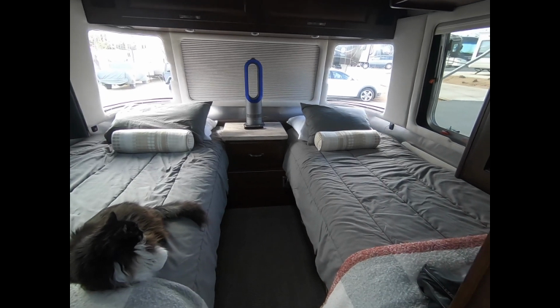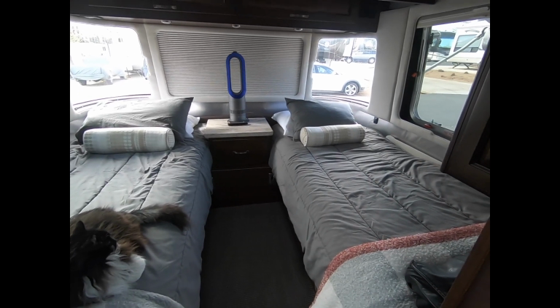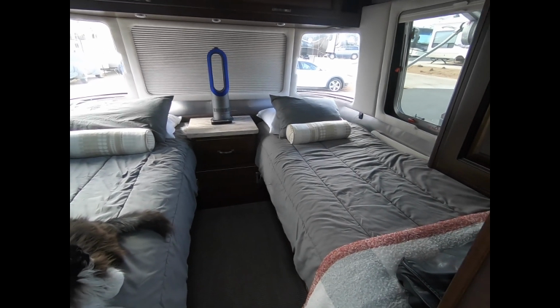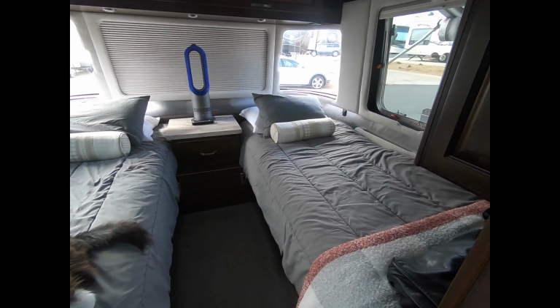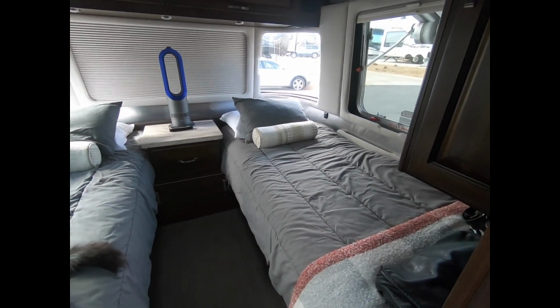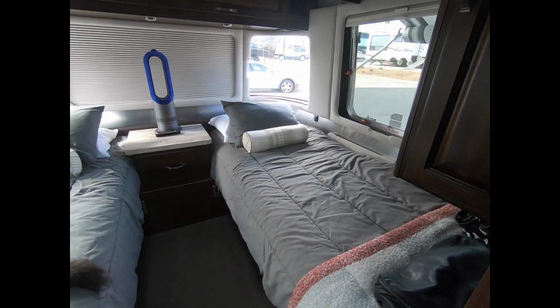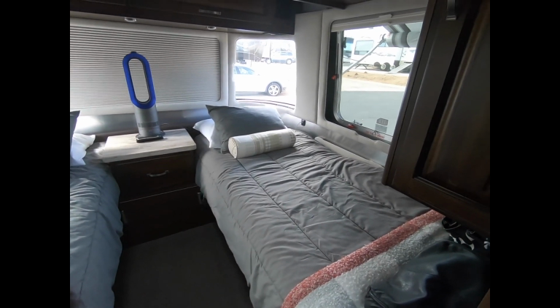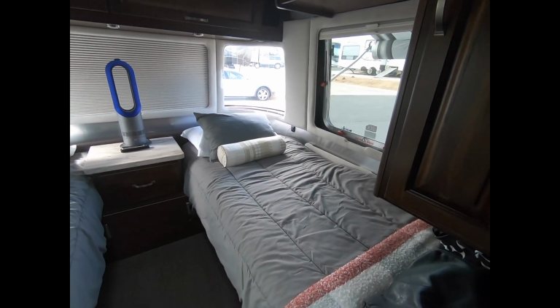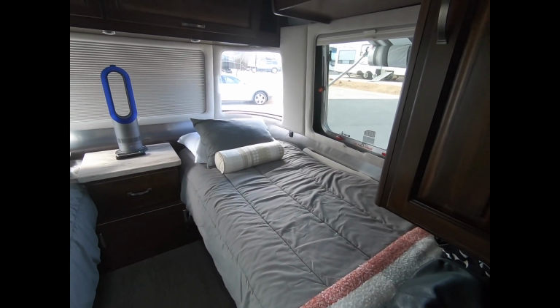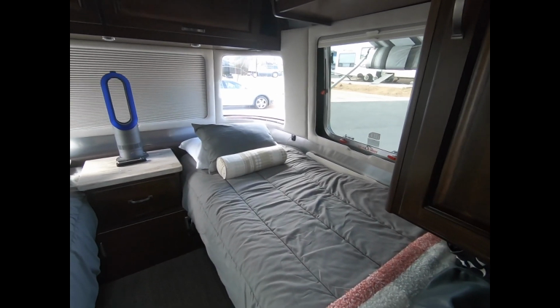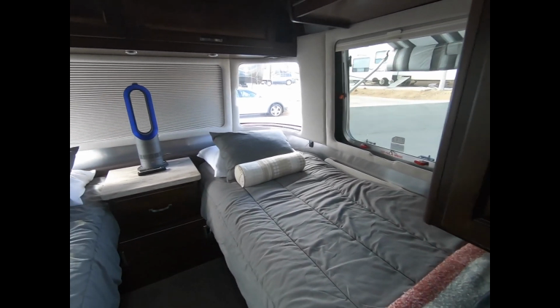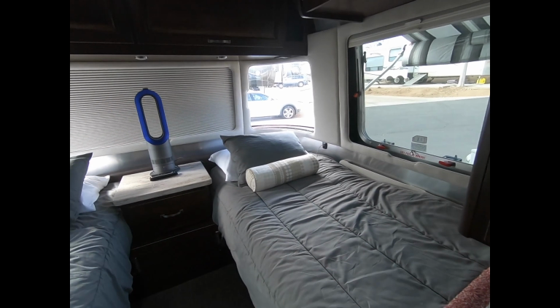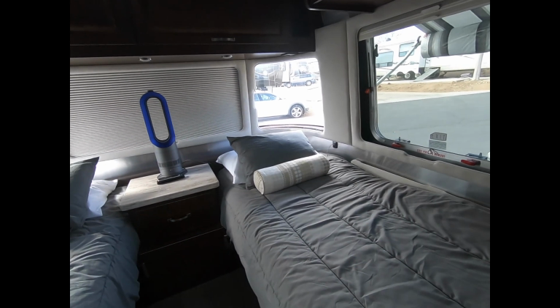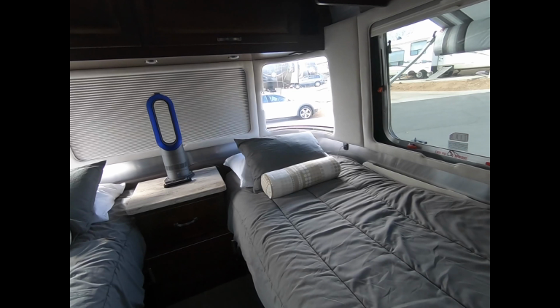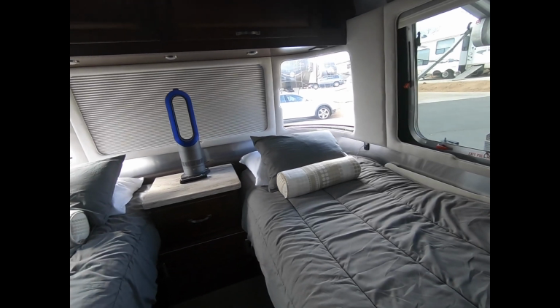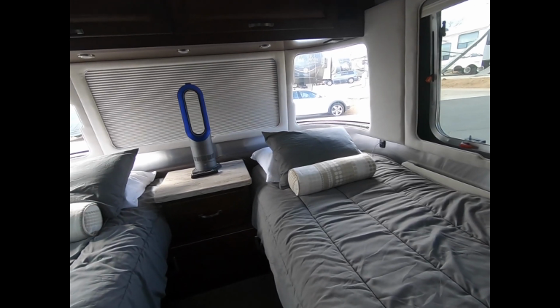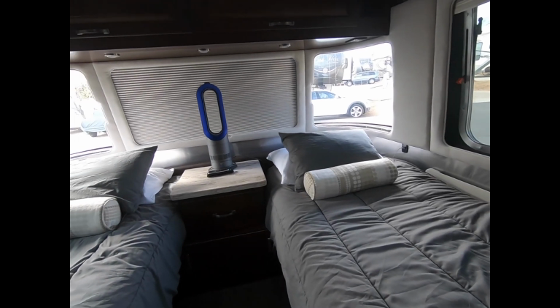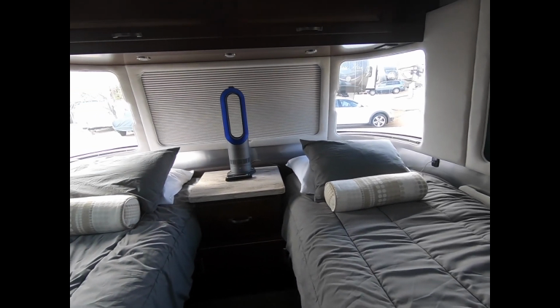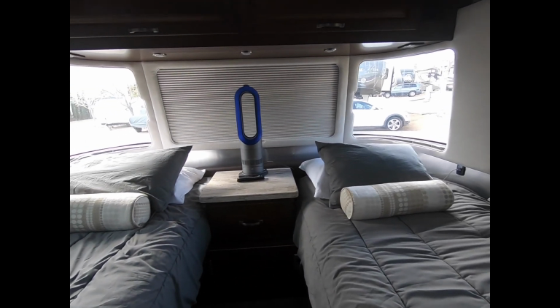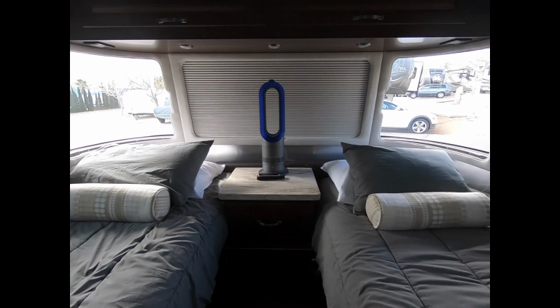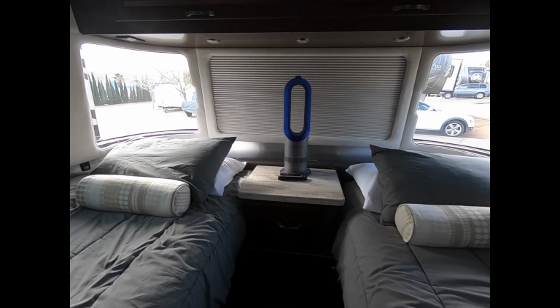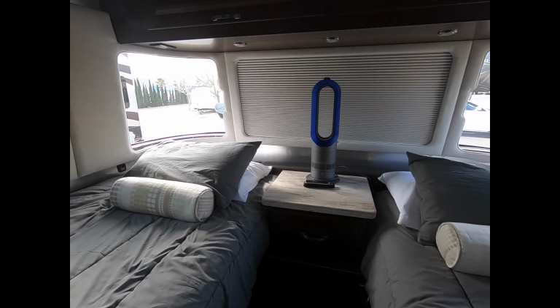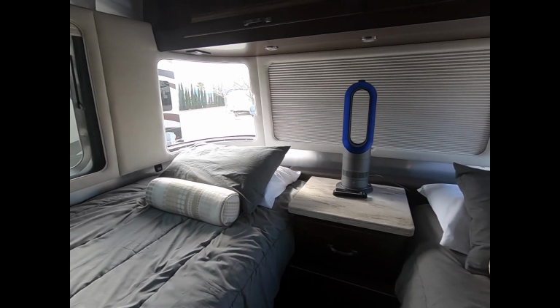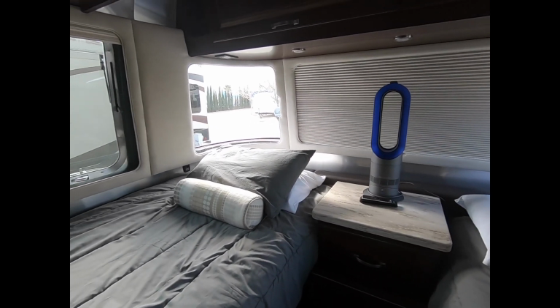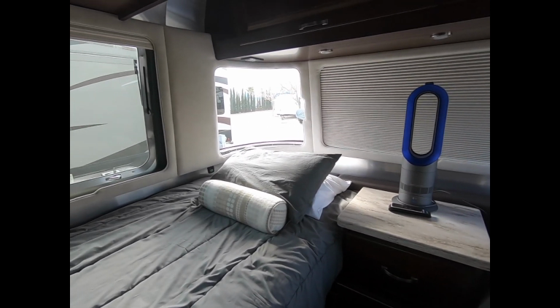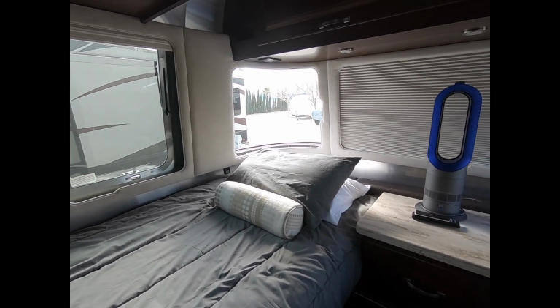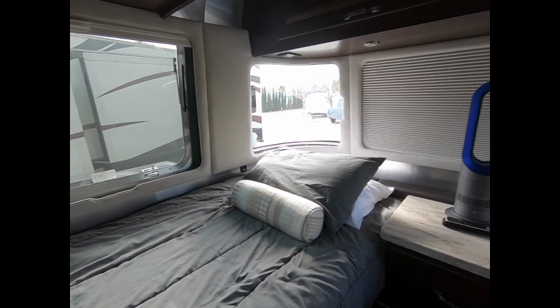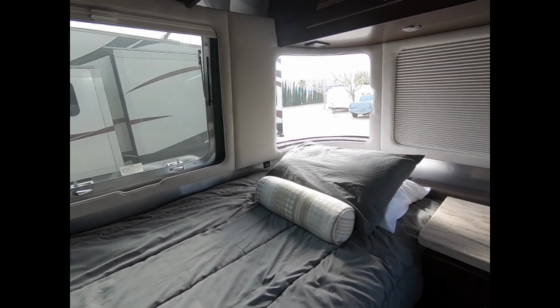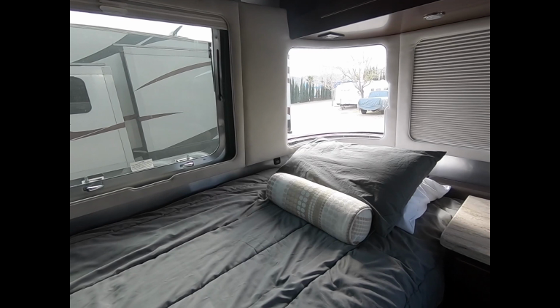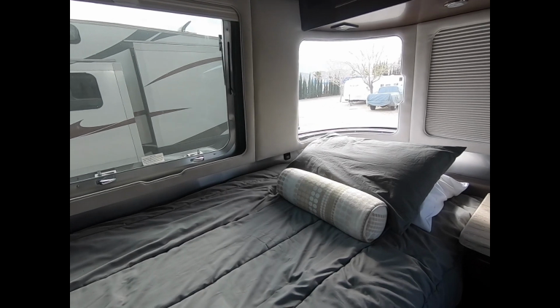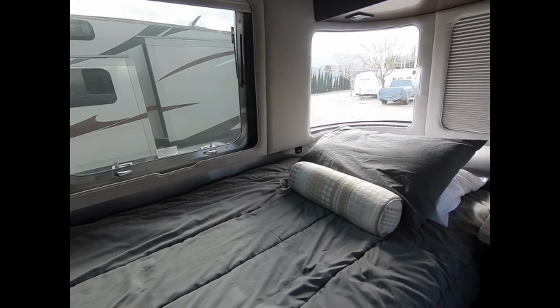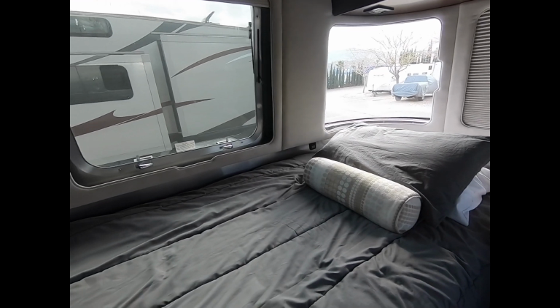Here in the back of our Airstream we have our bedroom. Again, you'll notice those awesome windows. And our twin beds — we're both kind of active sleepers, so this actually ensures that we have a good night's sleep.